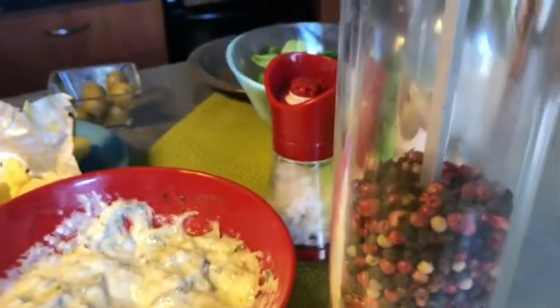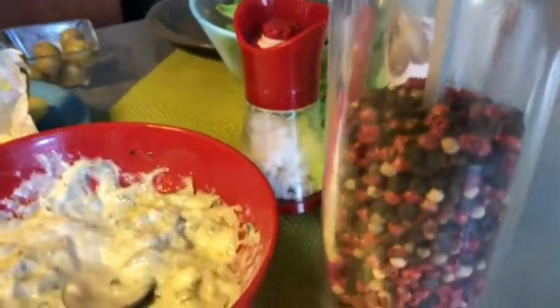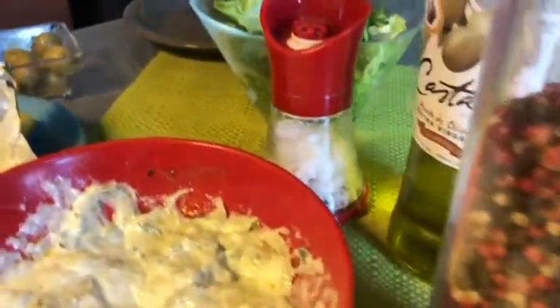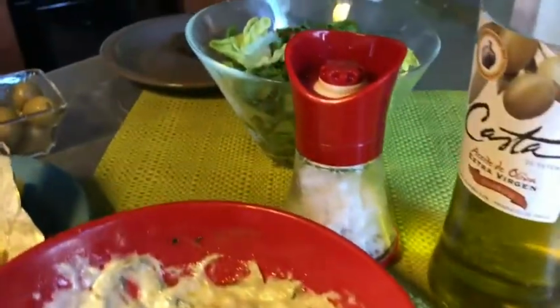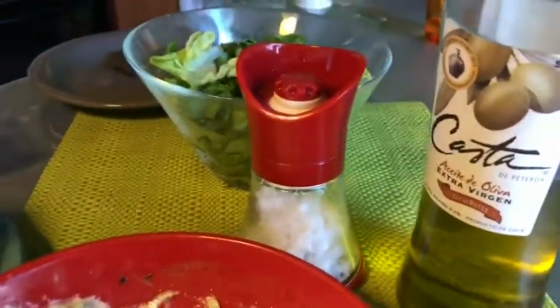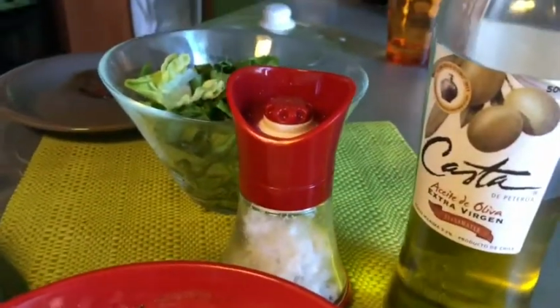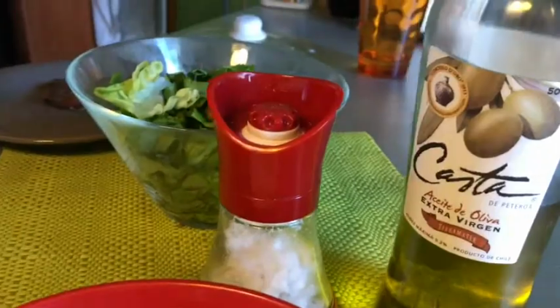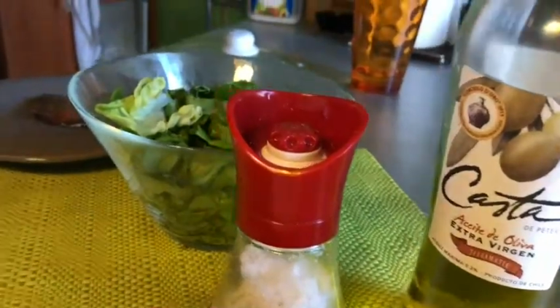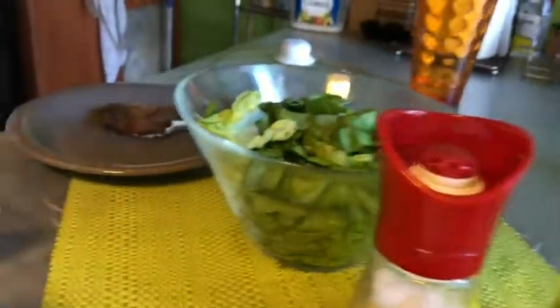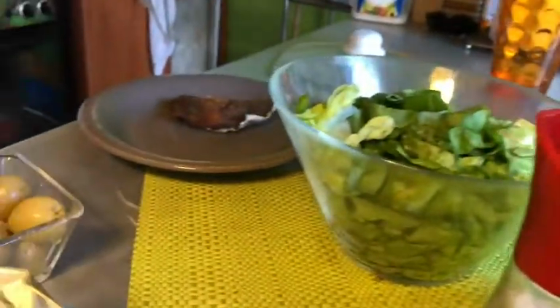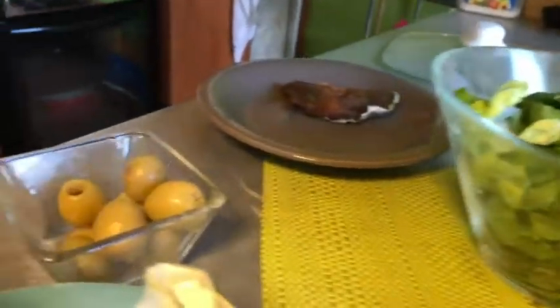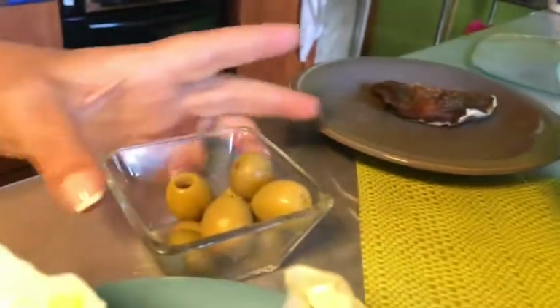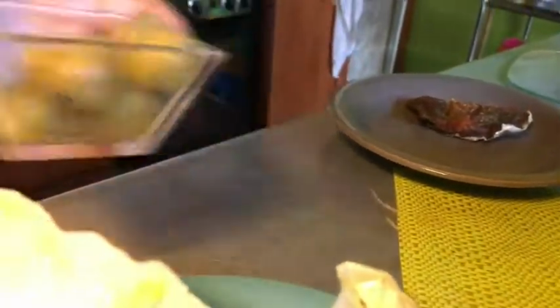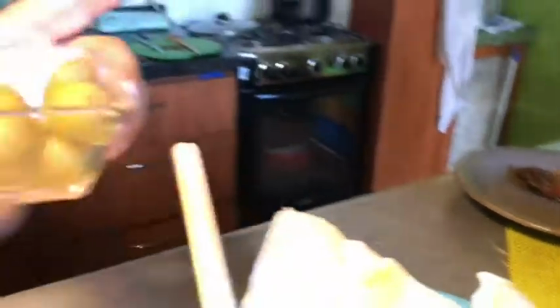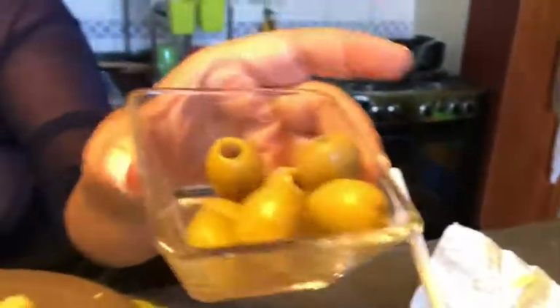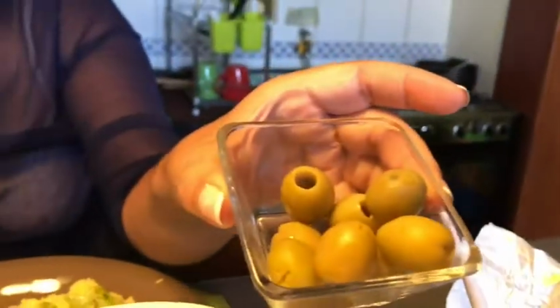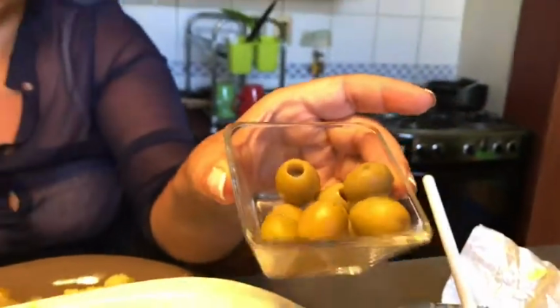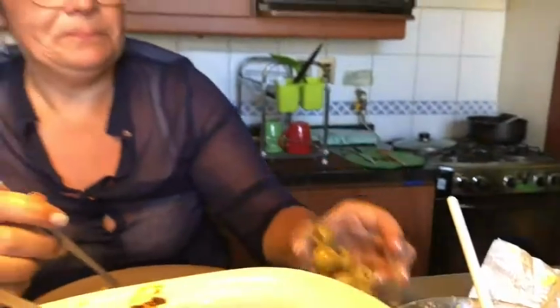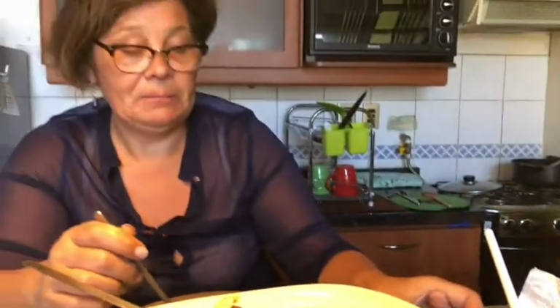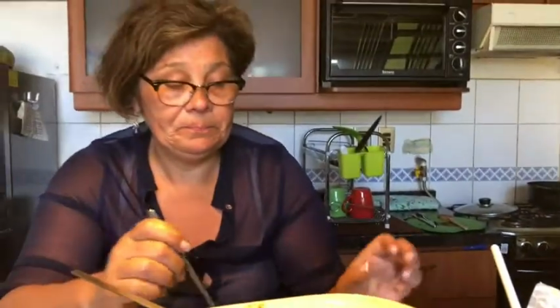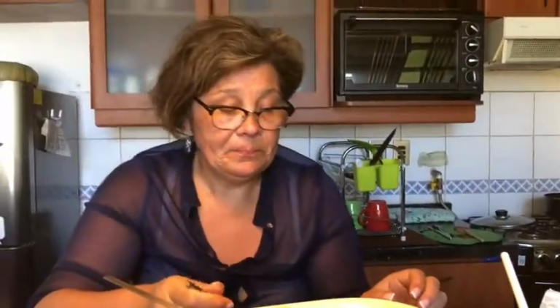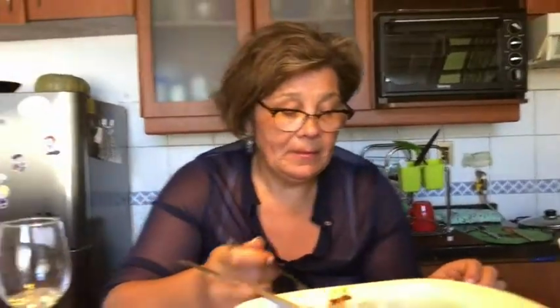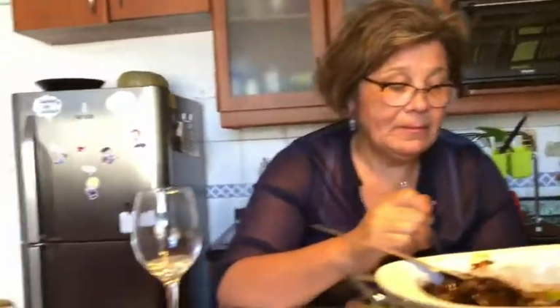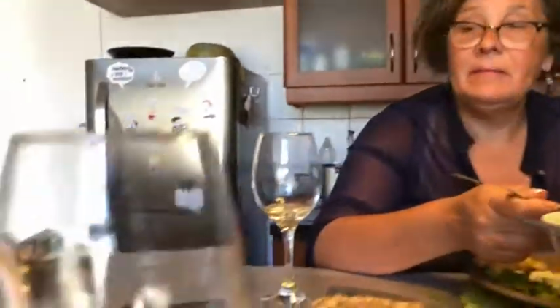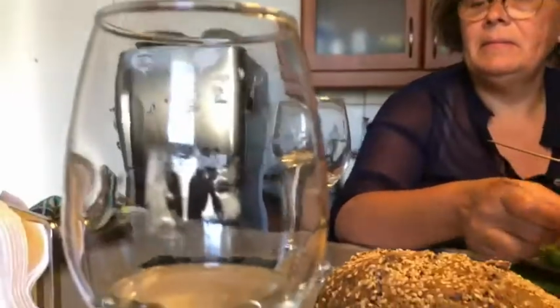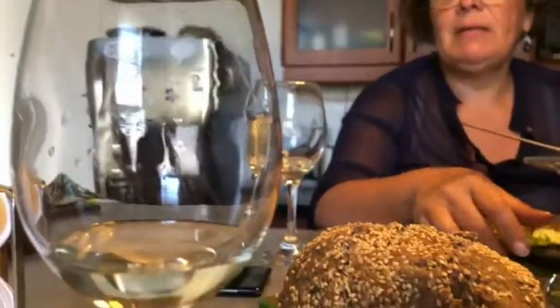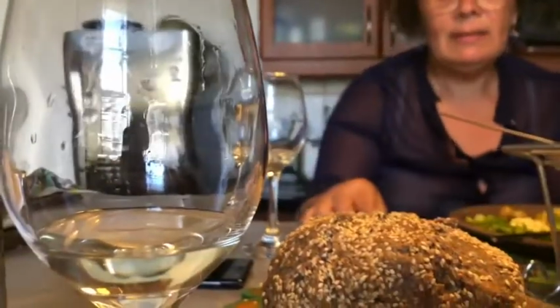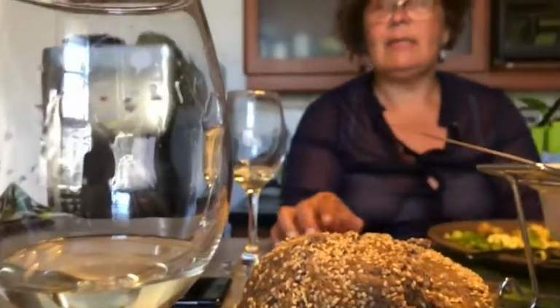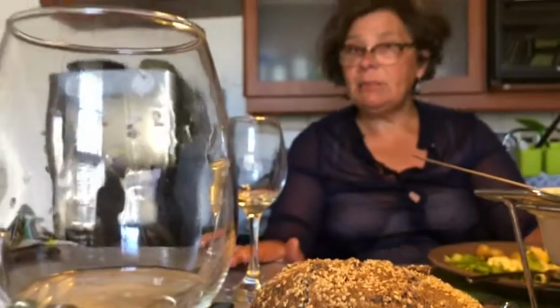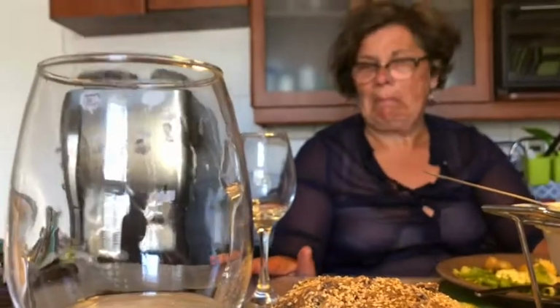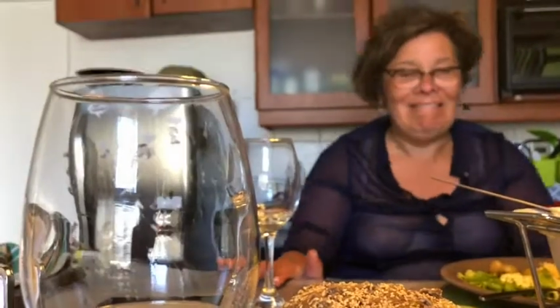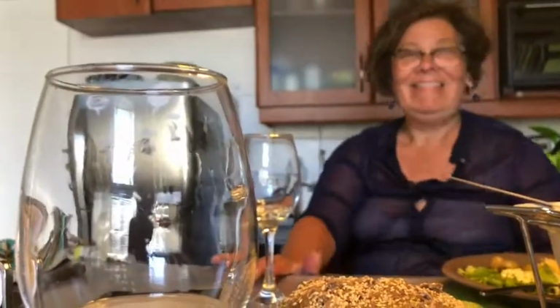Más pimienta de todos los colores, sal de mar, aceite de oliva para la lechuguita y acompañando aceitunitas. Y el vino blanco, que hay que rellenar. Era Casillero del Diablo.